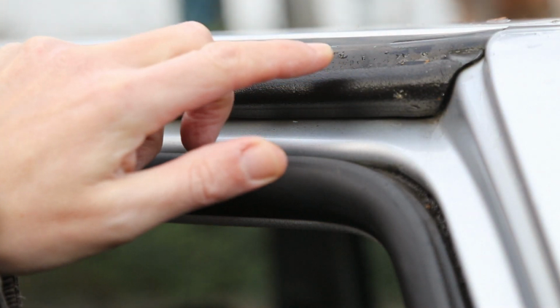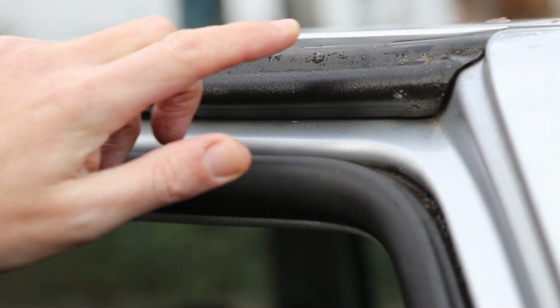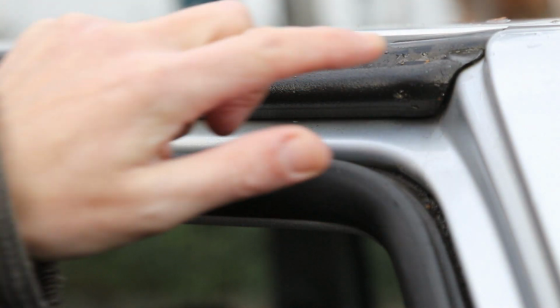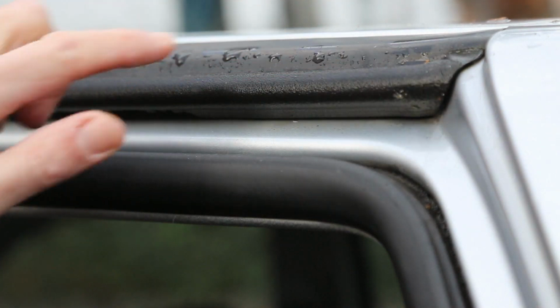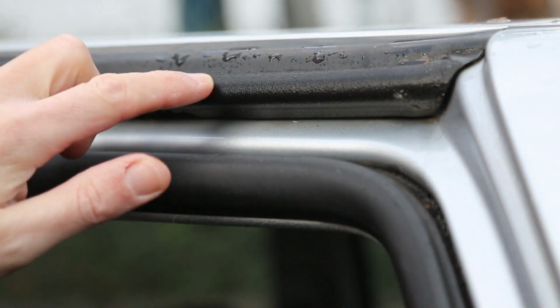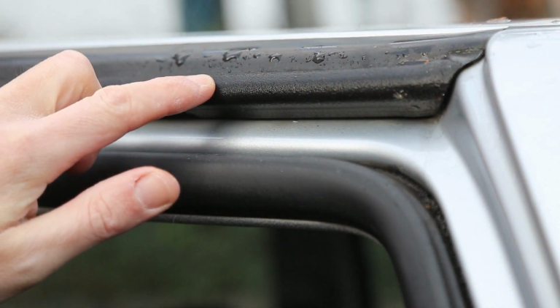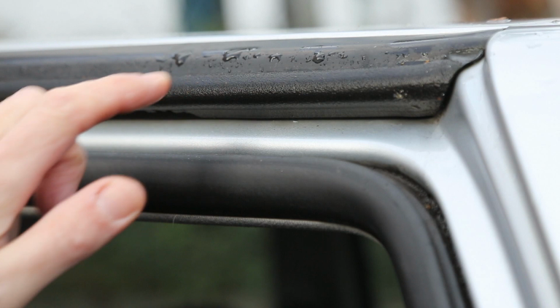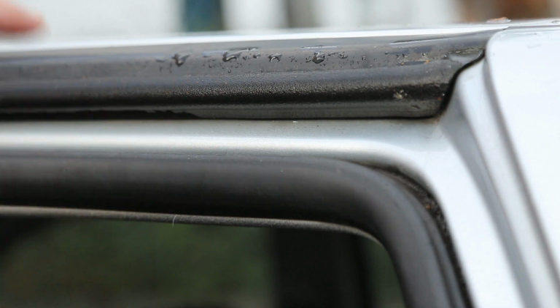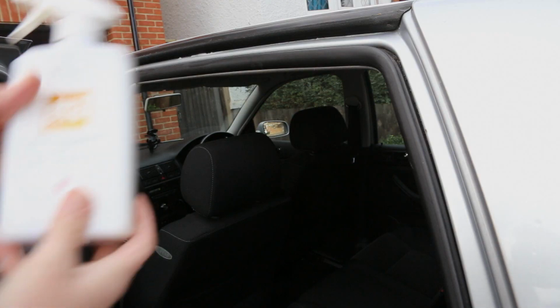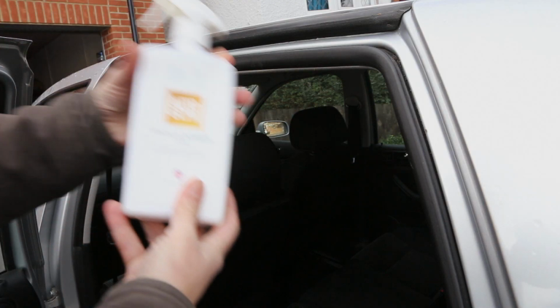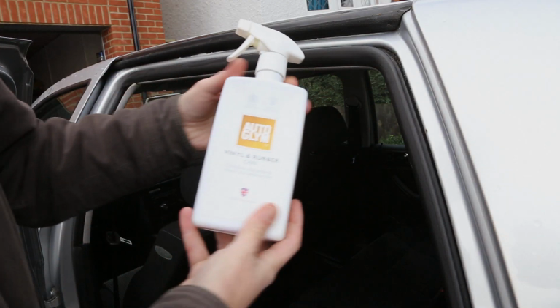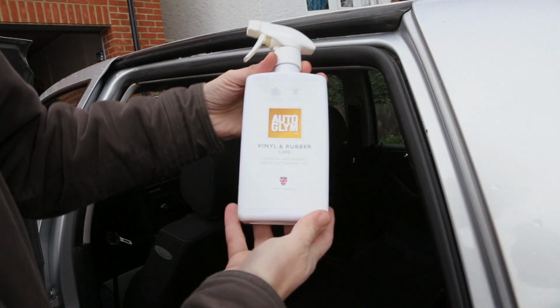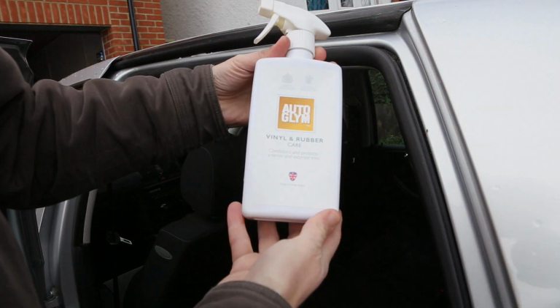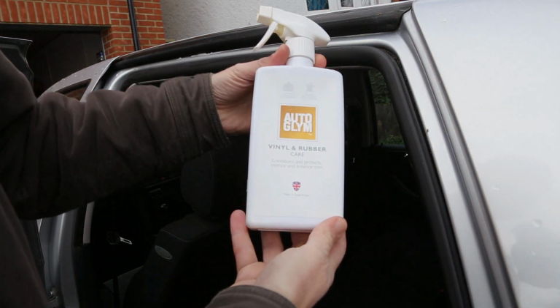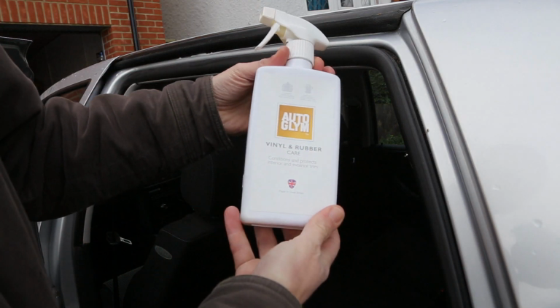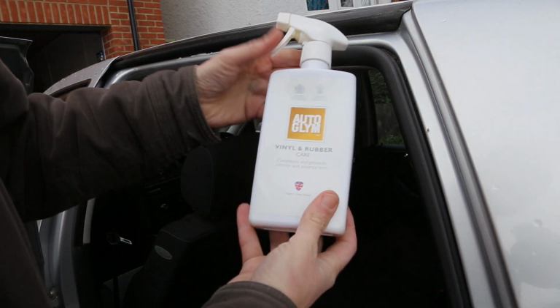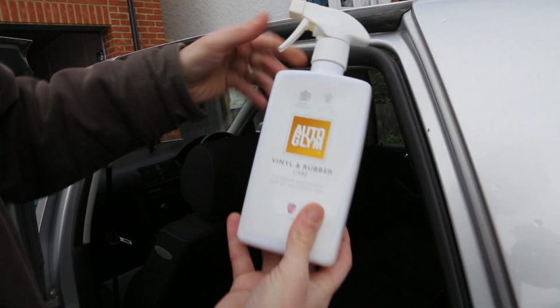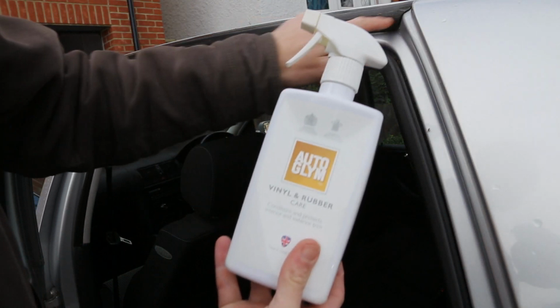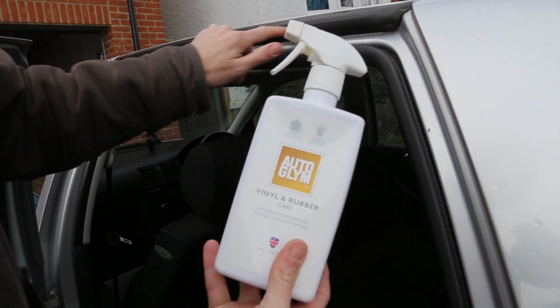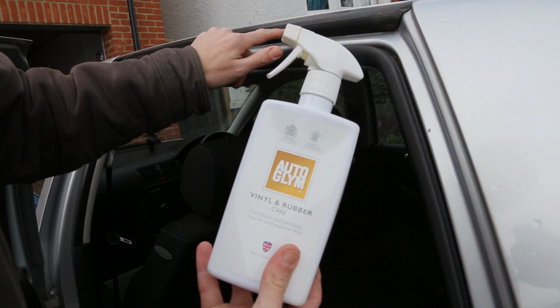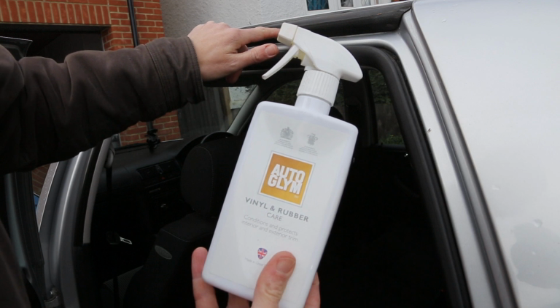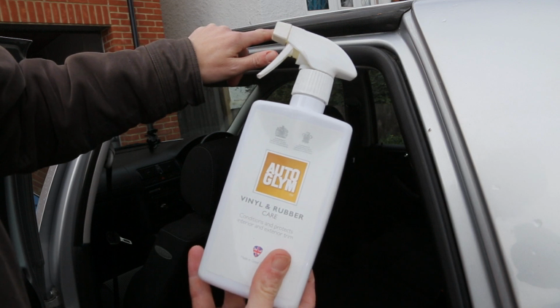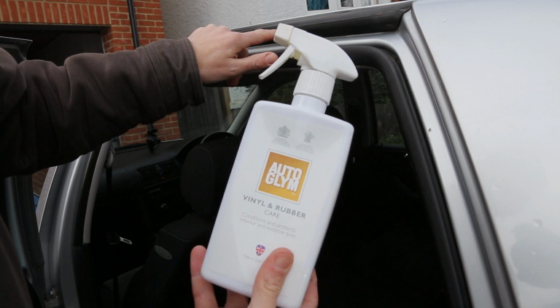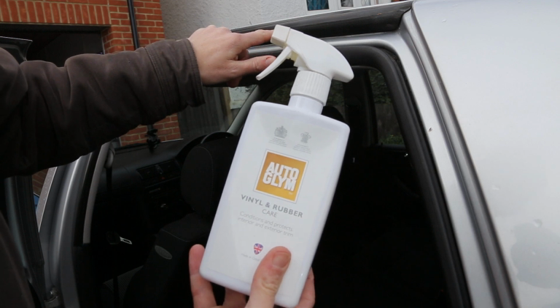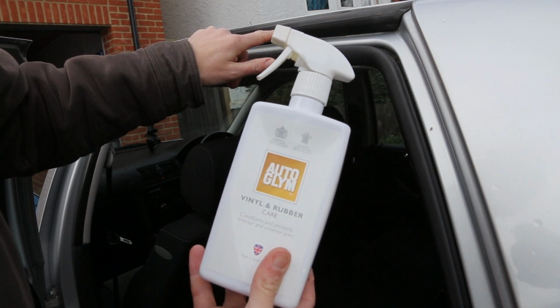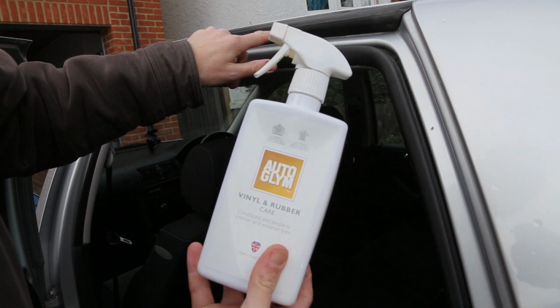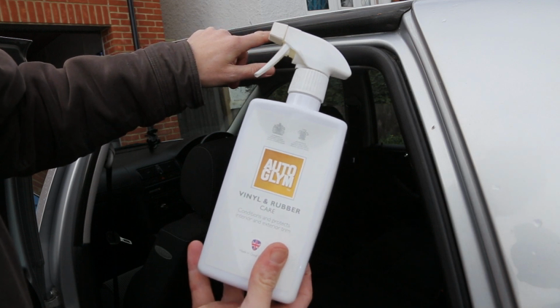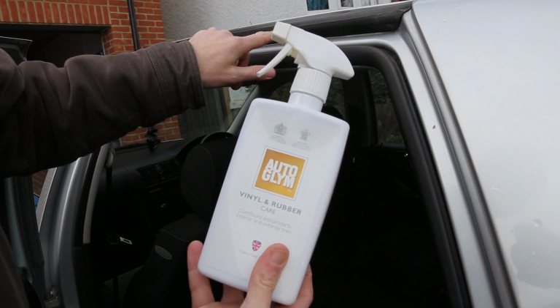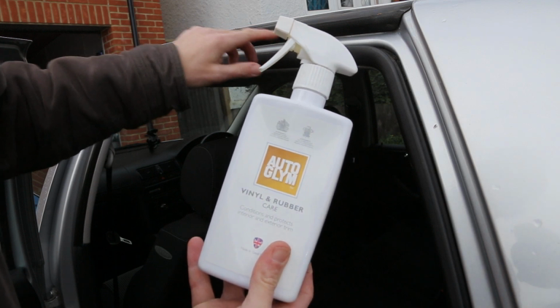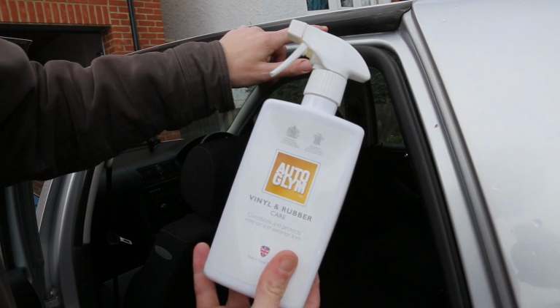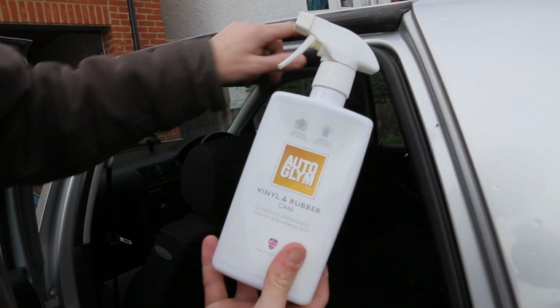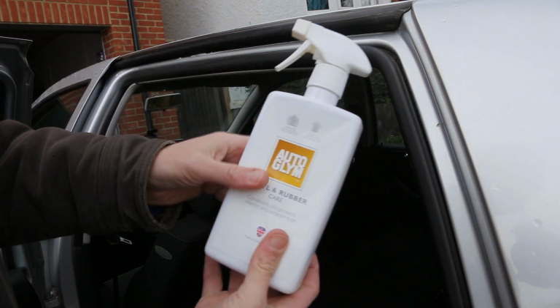So the answer is we need to put some silicone spray on. The solution is to use a silicone-based product which you spray onto here, which will then prevent the moisture from causing it to stick to the door.